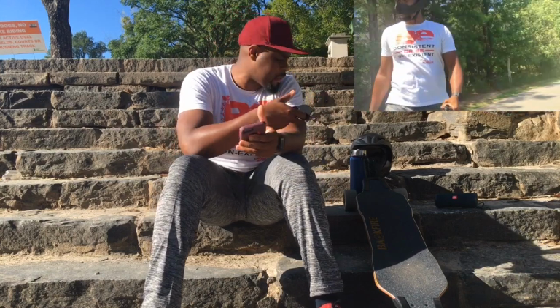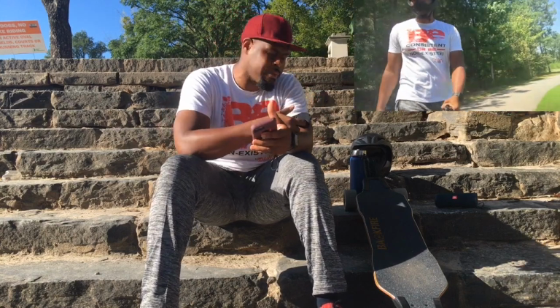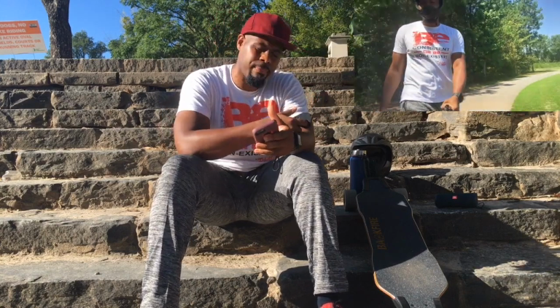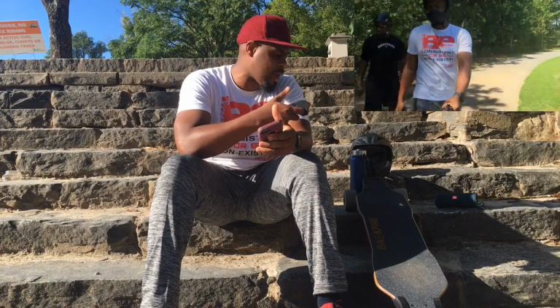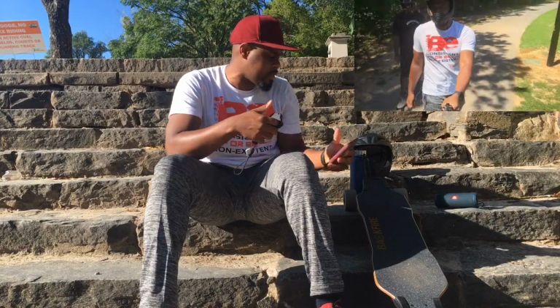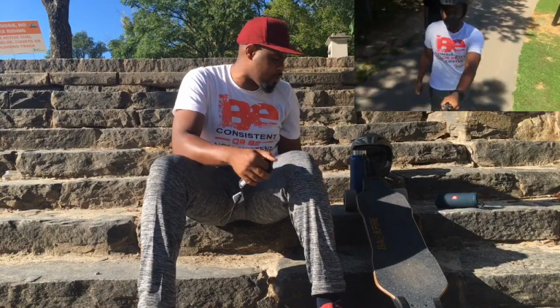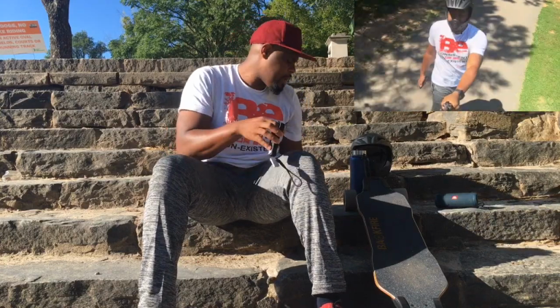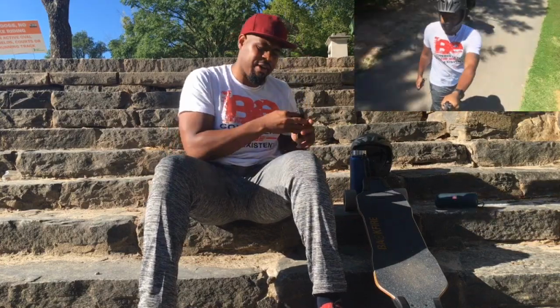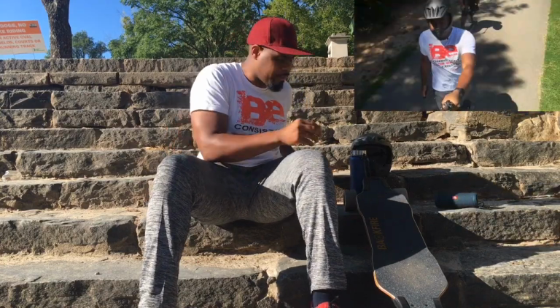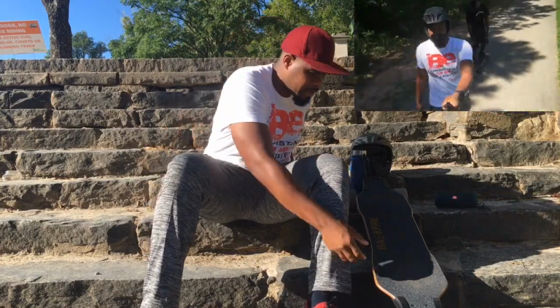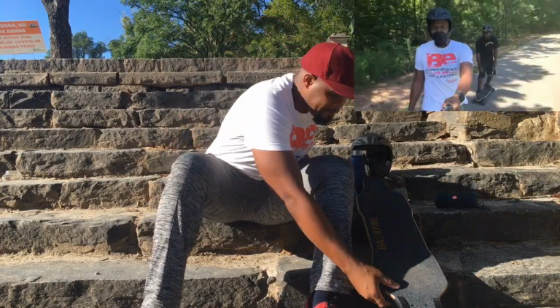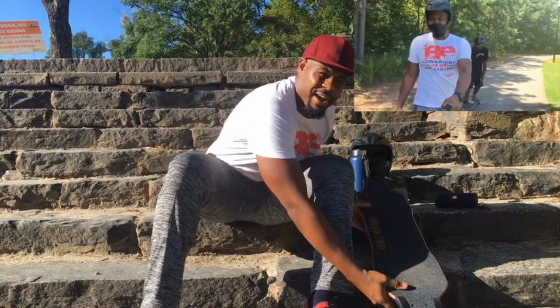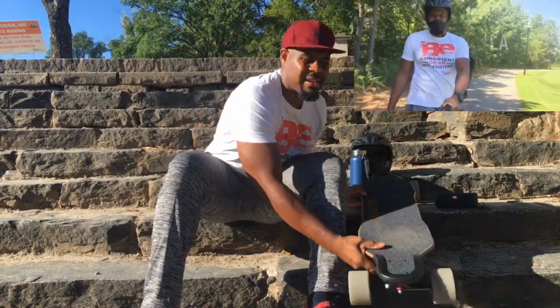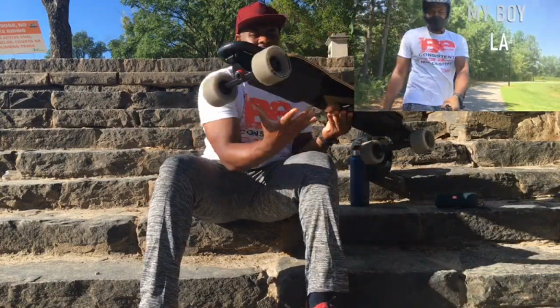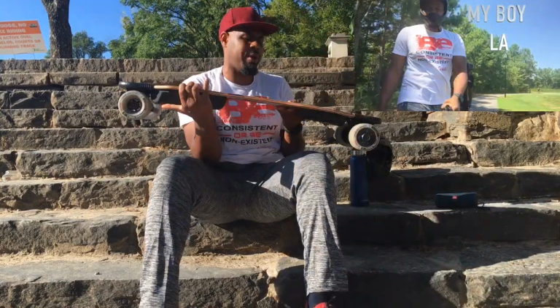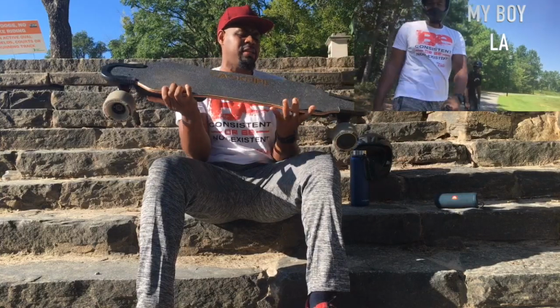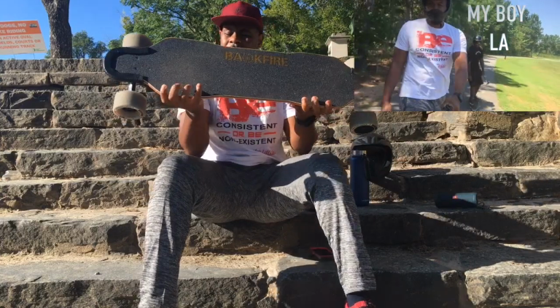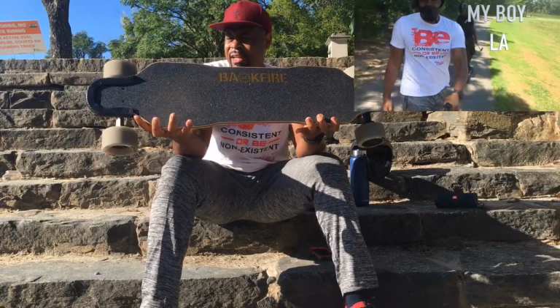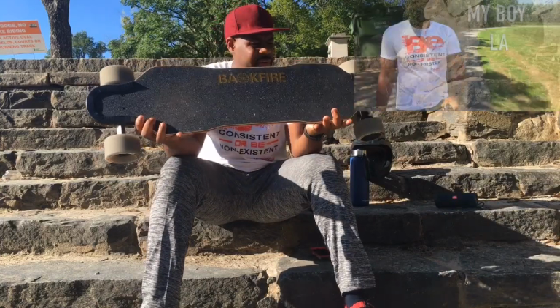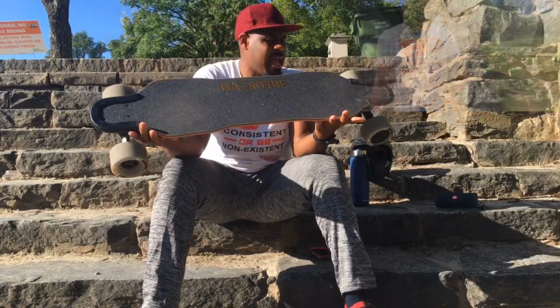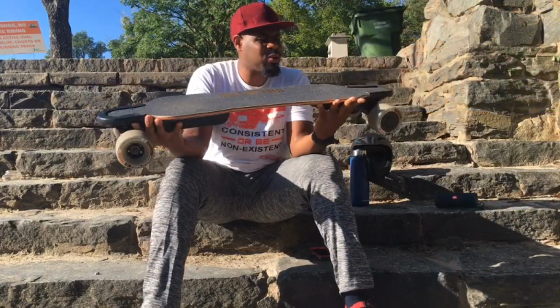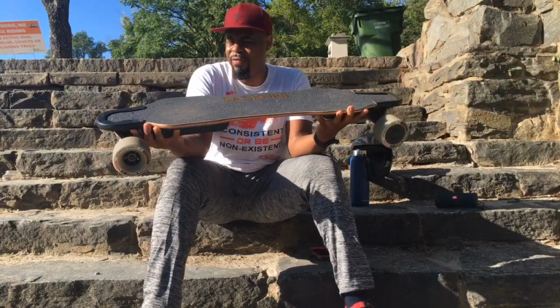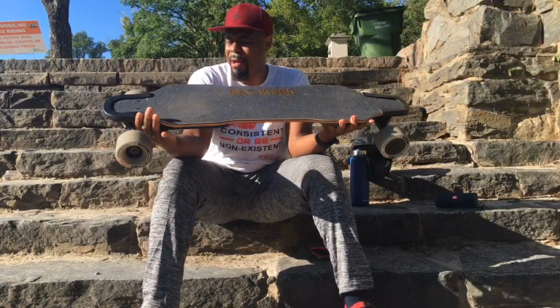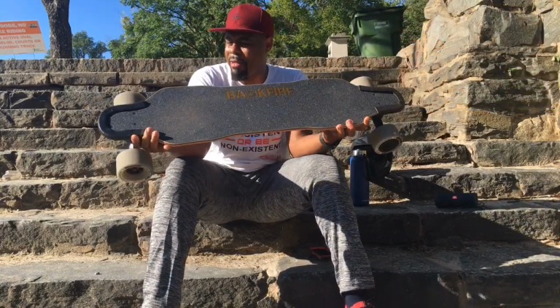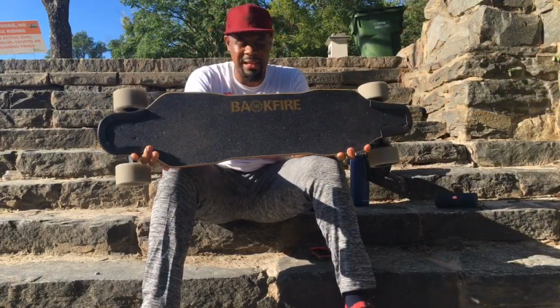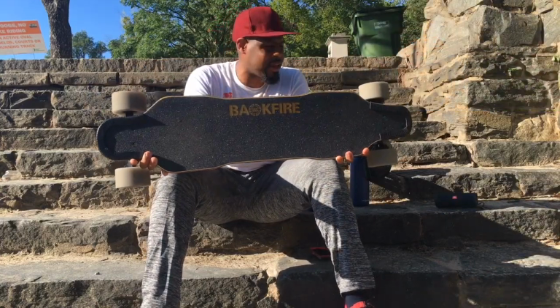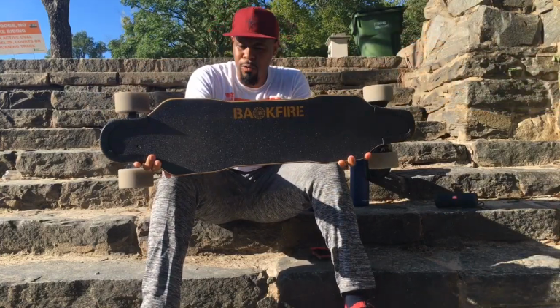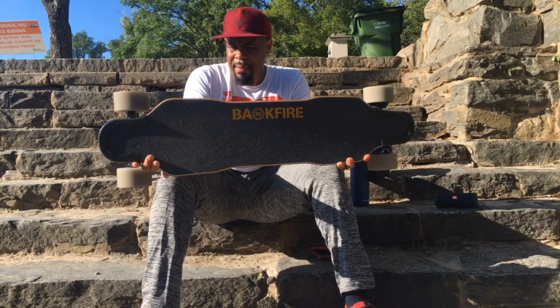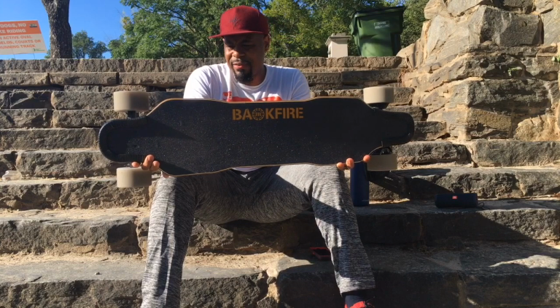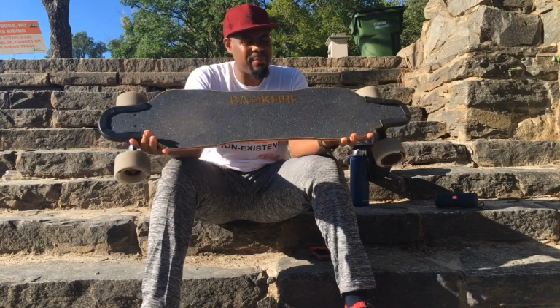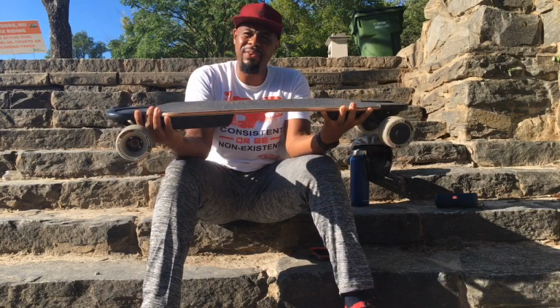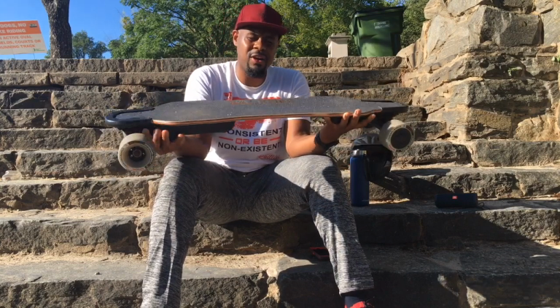I hope you enjoyed the review of the board. I'll continue to do some more videos on the board as well. Backfire, I think you guys have a winner with this one — I'm feeling it, I'm loving it. I'll do another video about a couple of things I think they could have improved. But as for now, I'm feeling it, y'all.